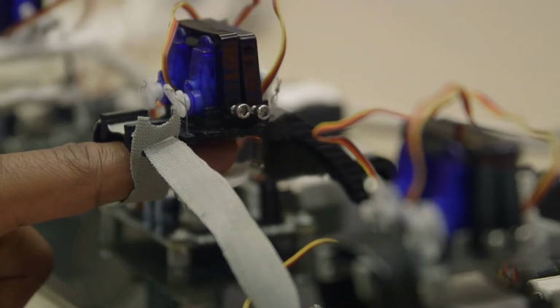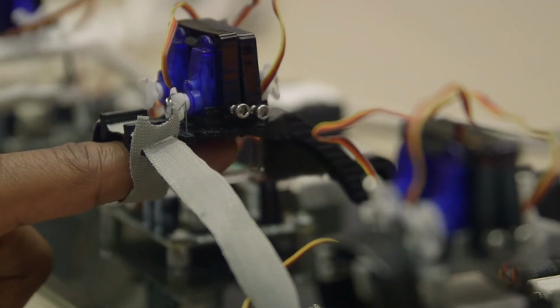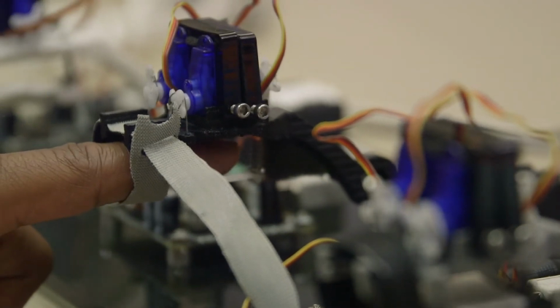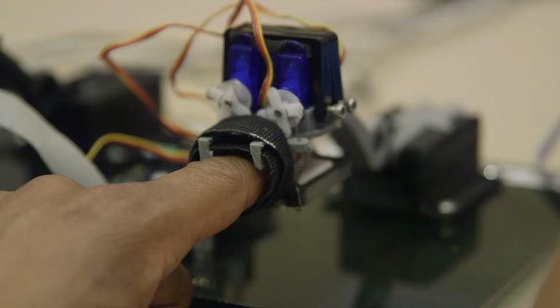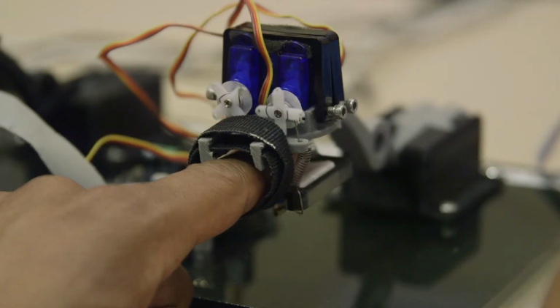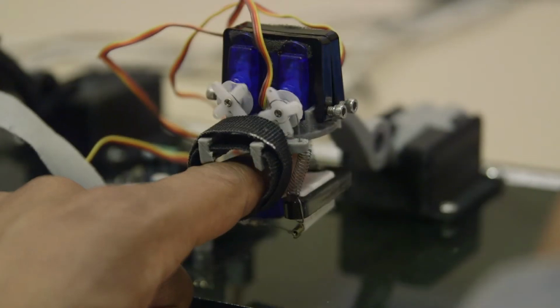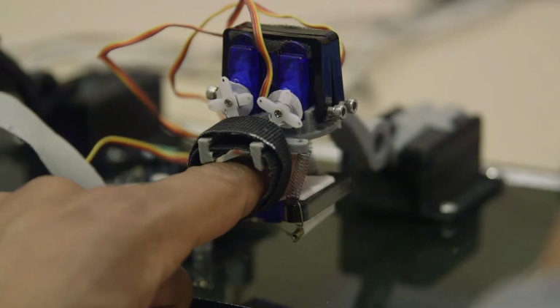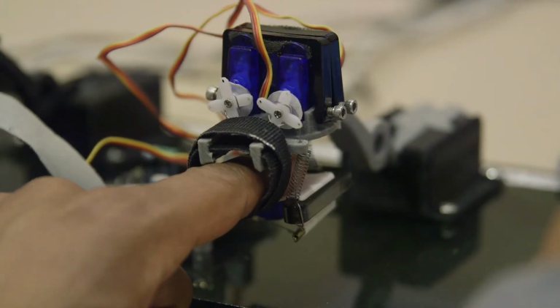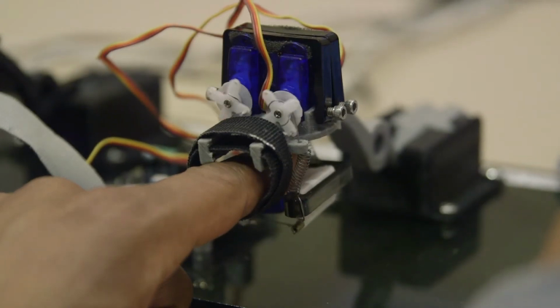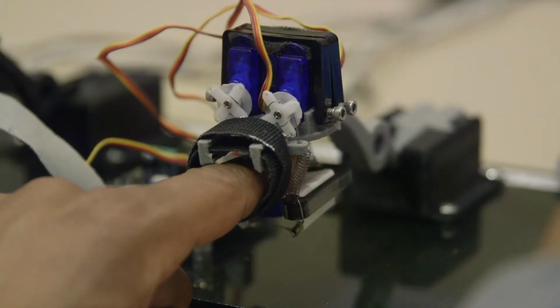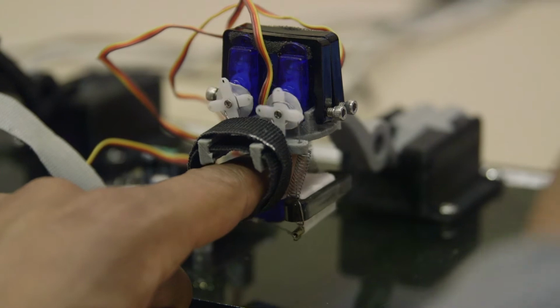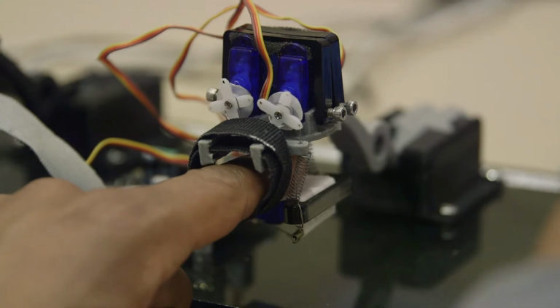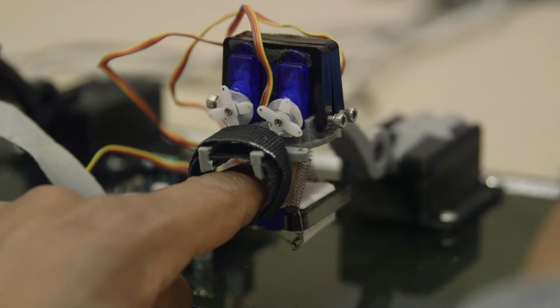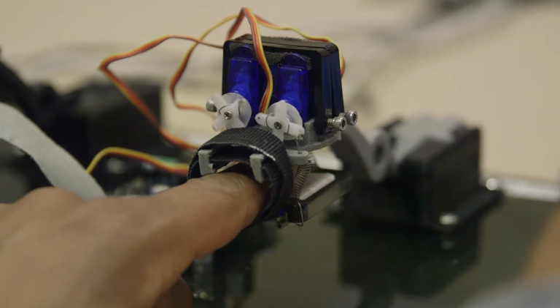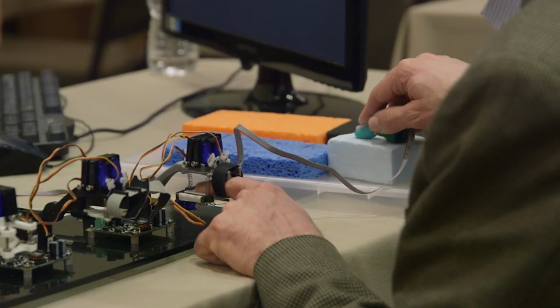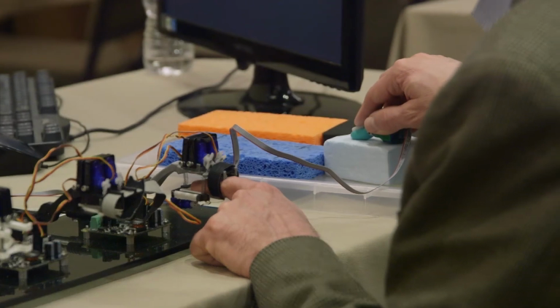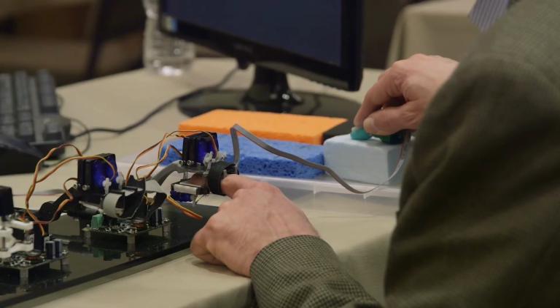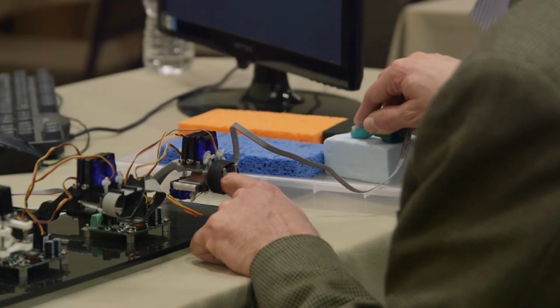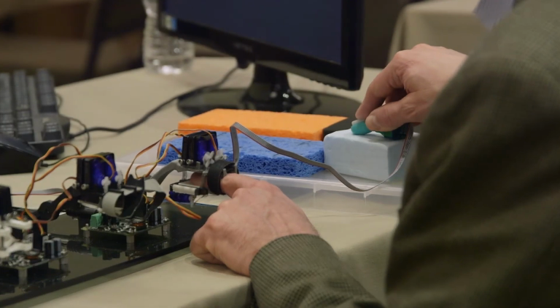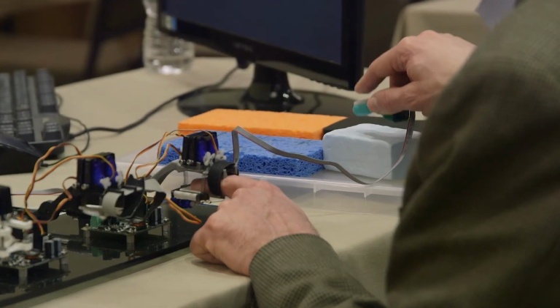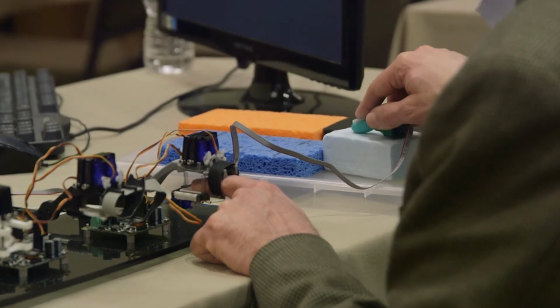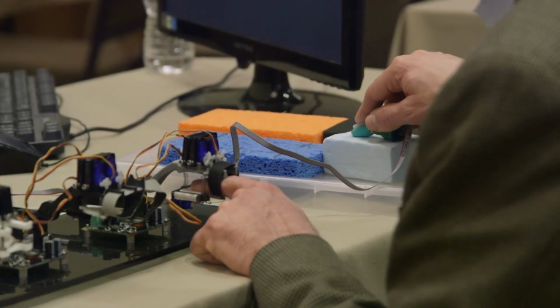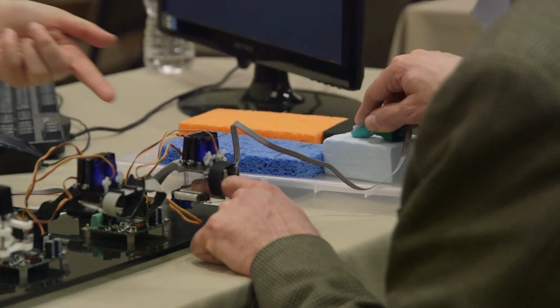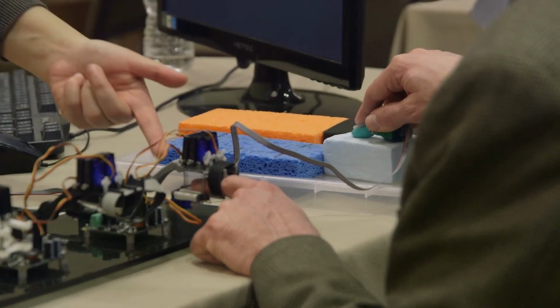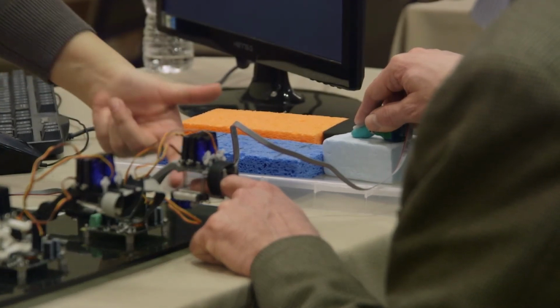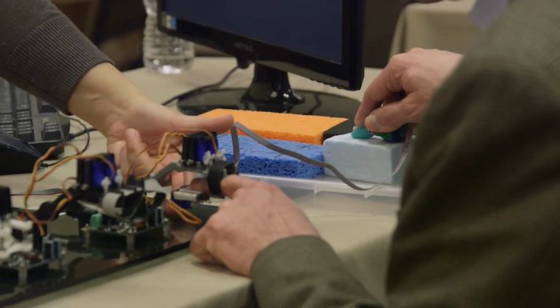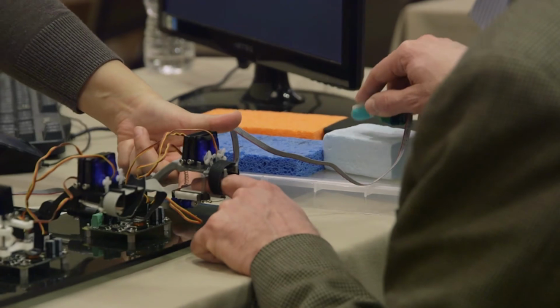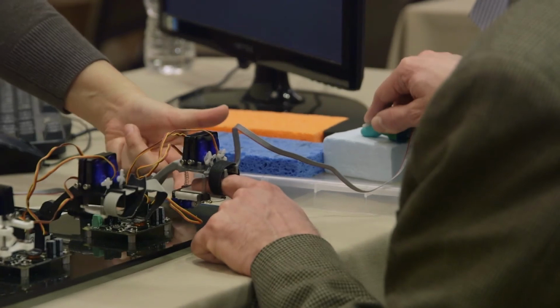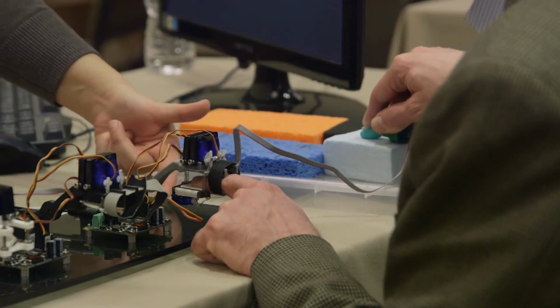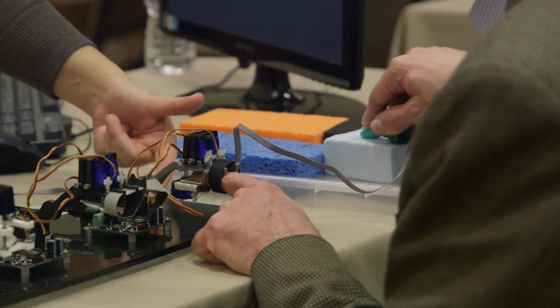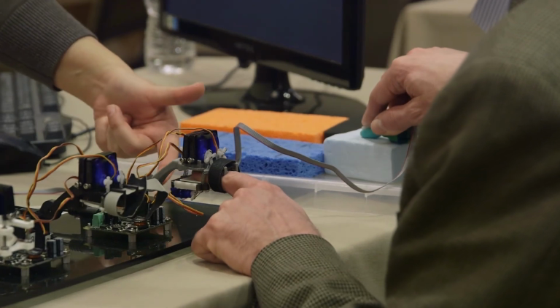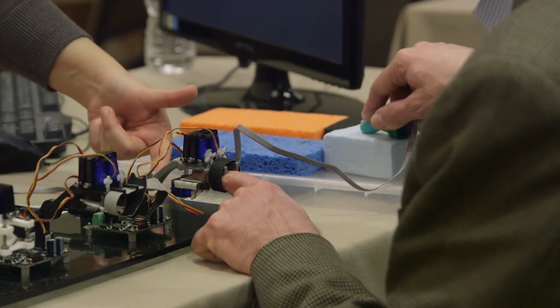Every motion that they can make — we save that data, and now whenever you press the sensor, each of these devices tries to find the best match and recreate that sensation on your finger.